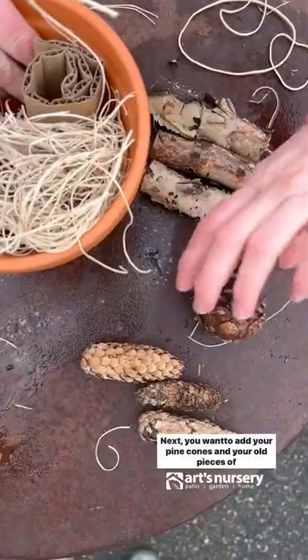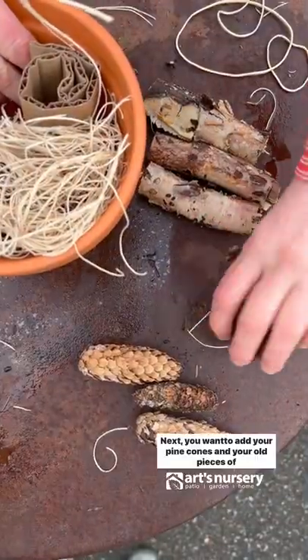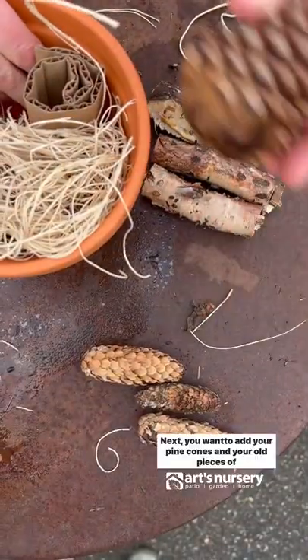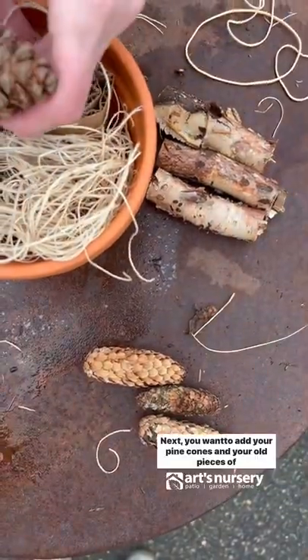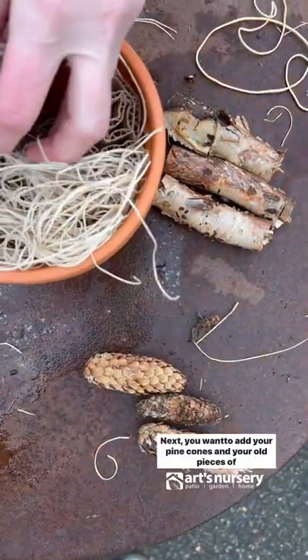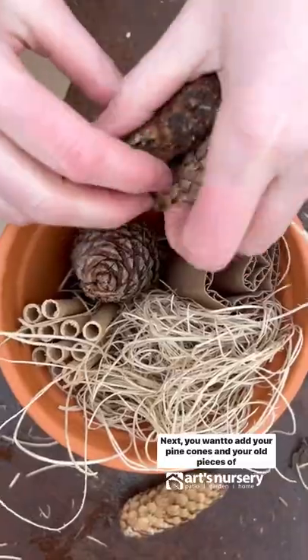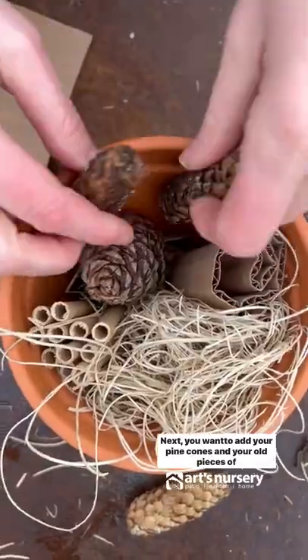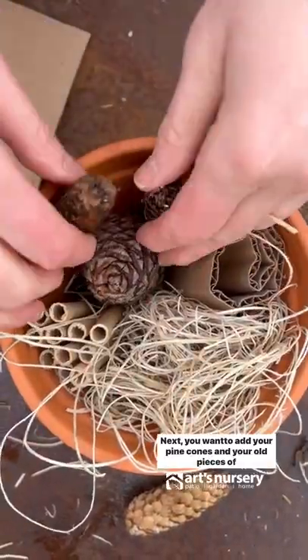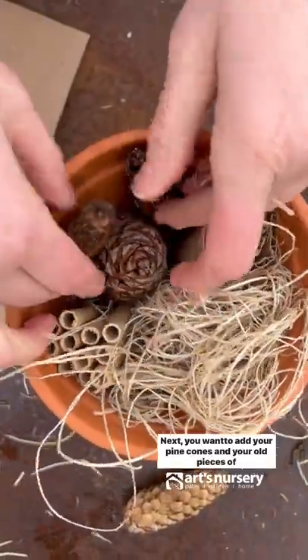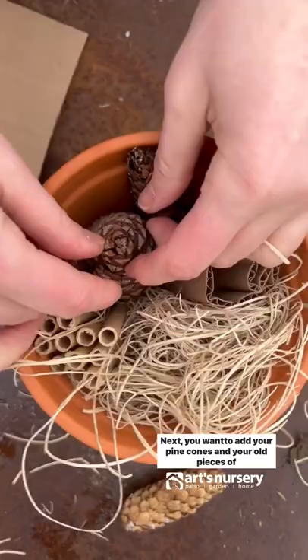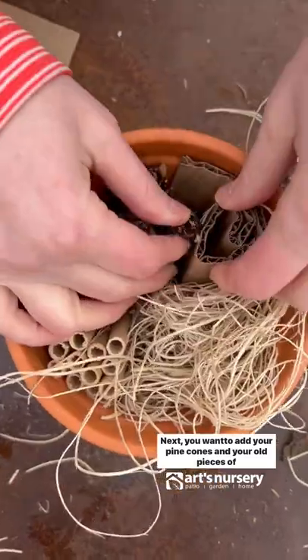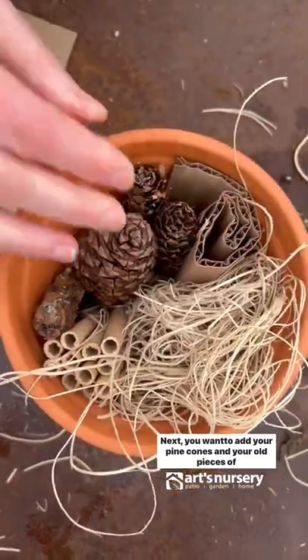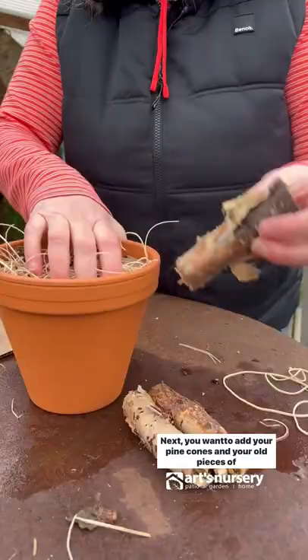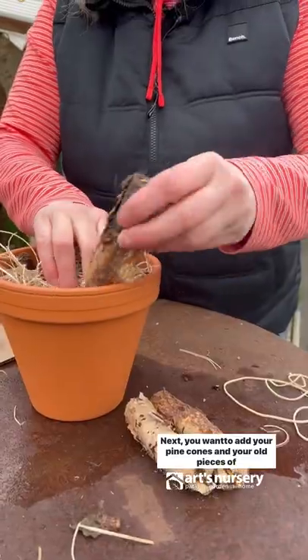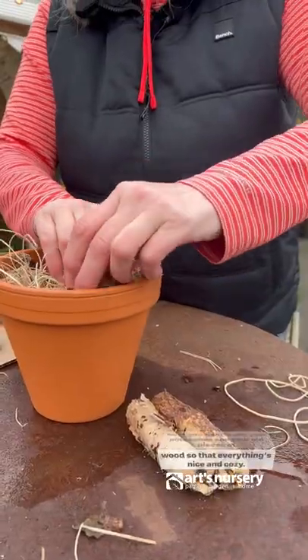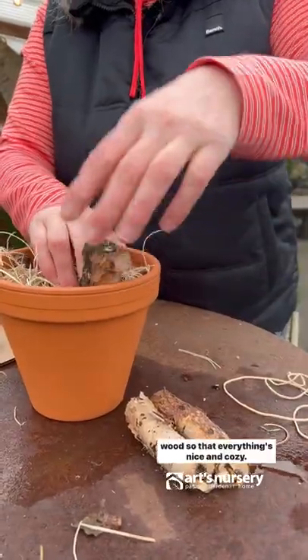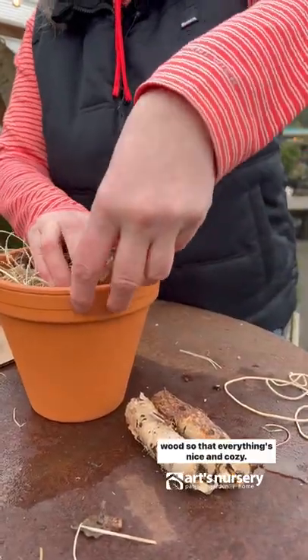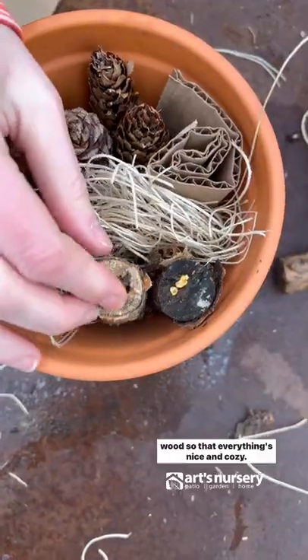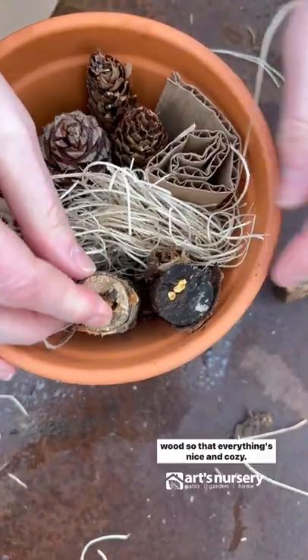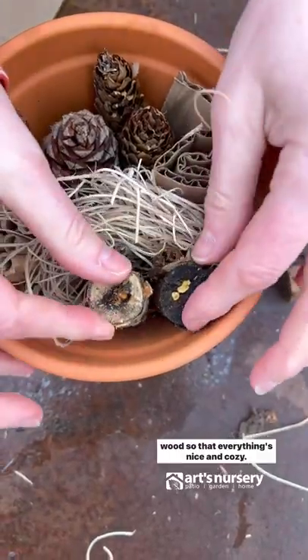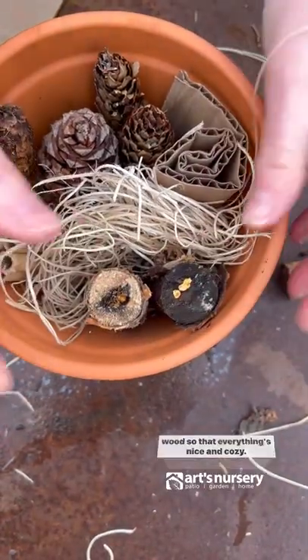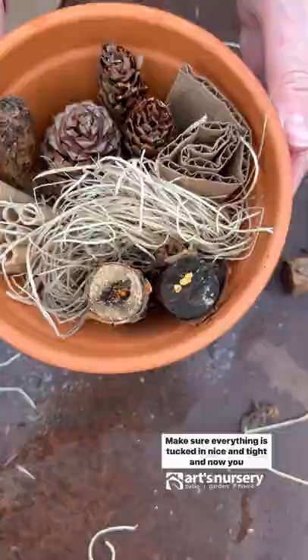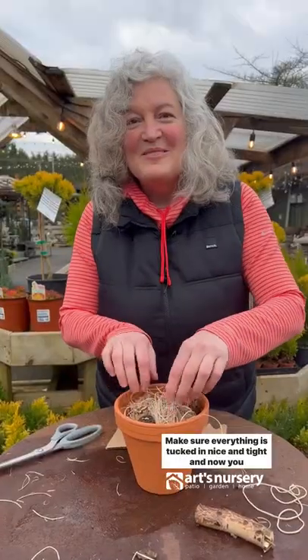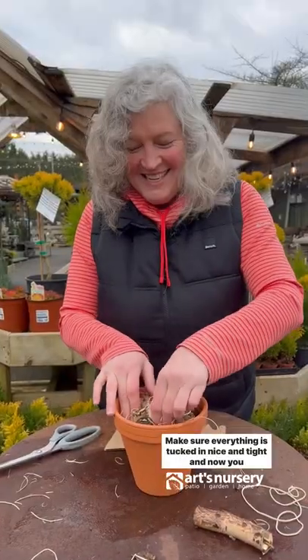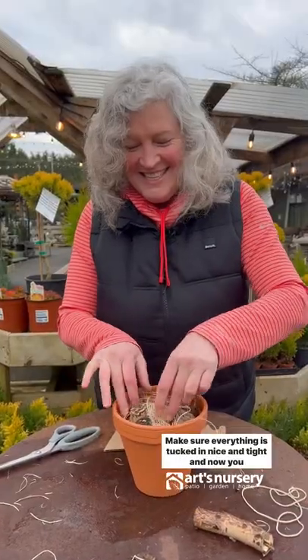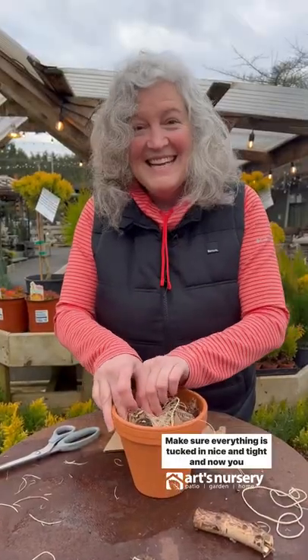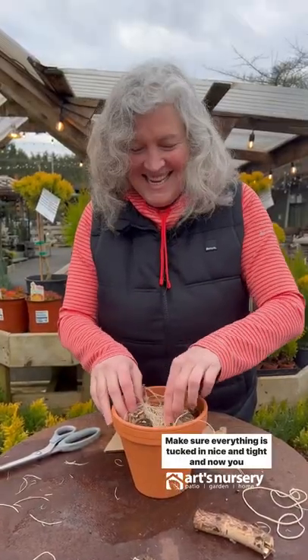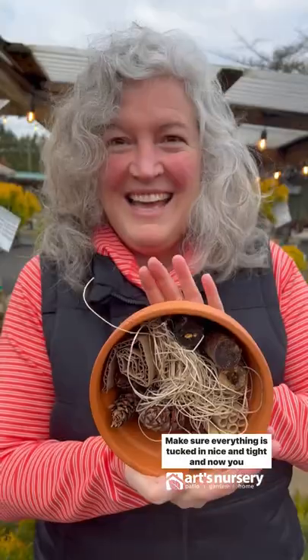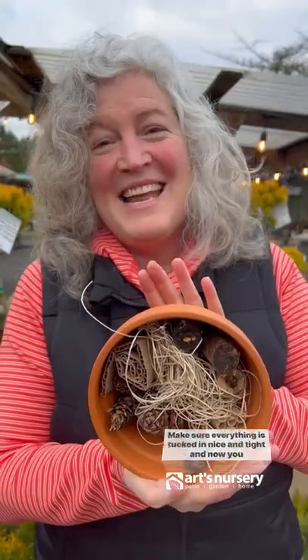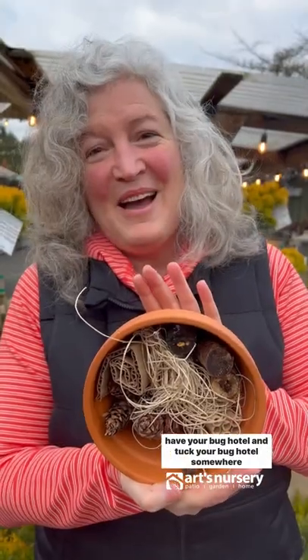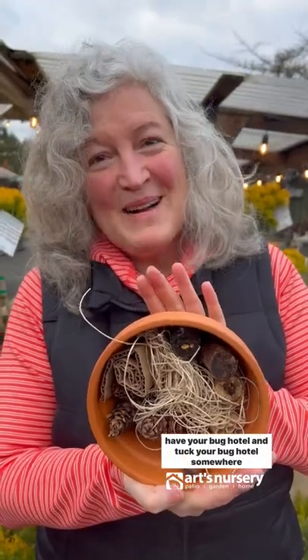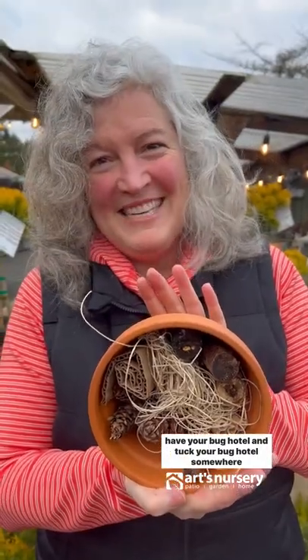Next you want to add your pine cones and your old pieces of wood so that everything's nice and cozy. Make sure everything is tucked in nice and tight, and now you have your bug hotel.